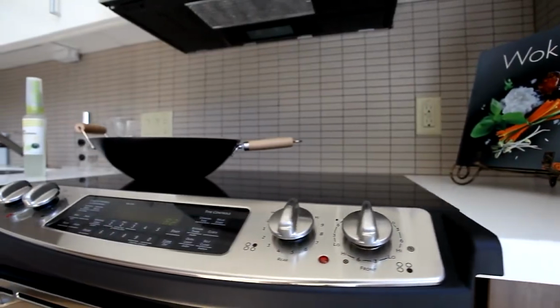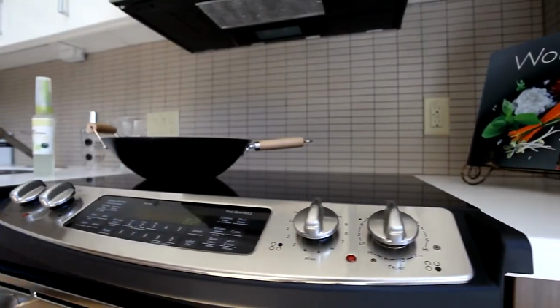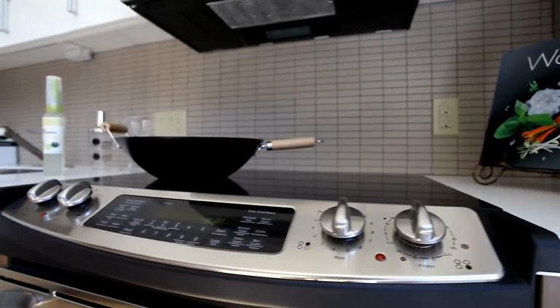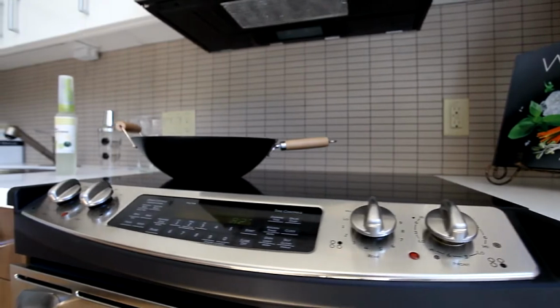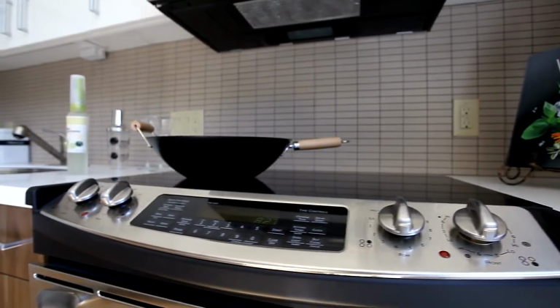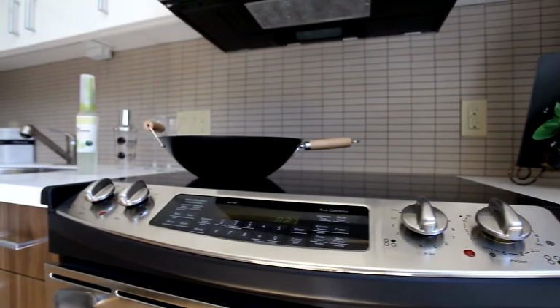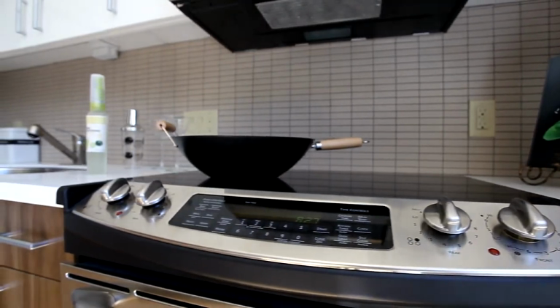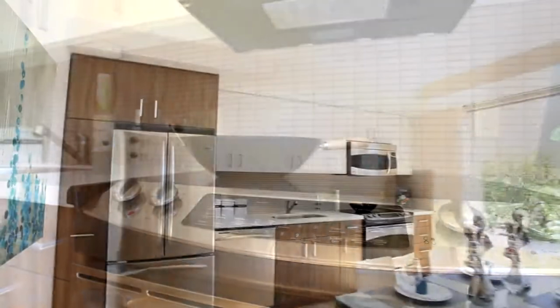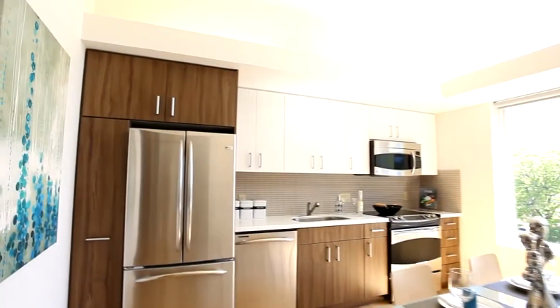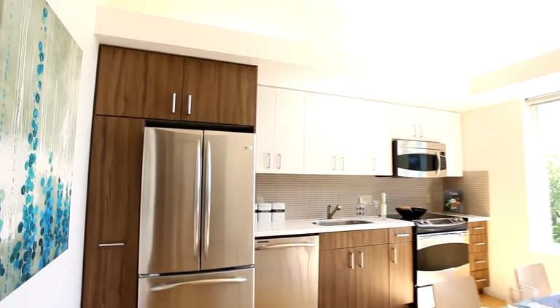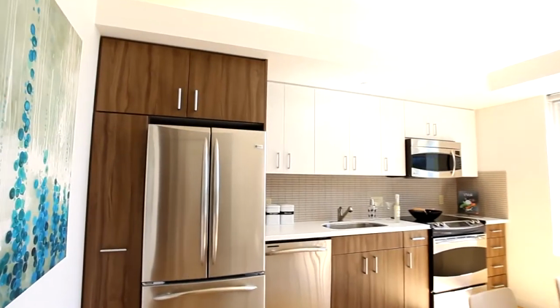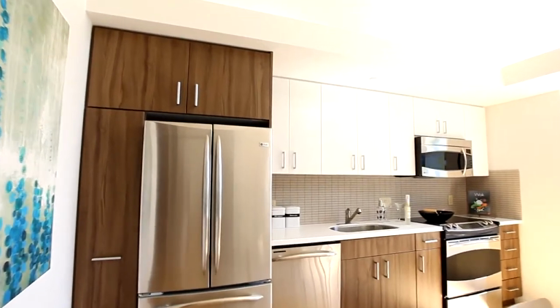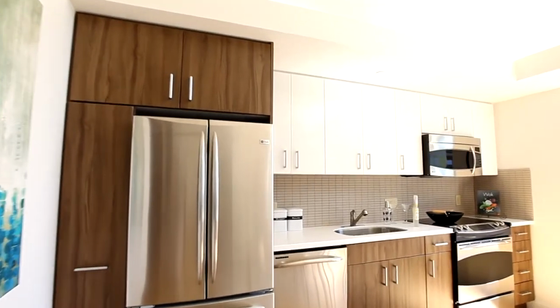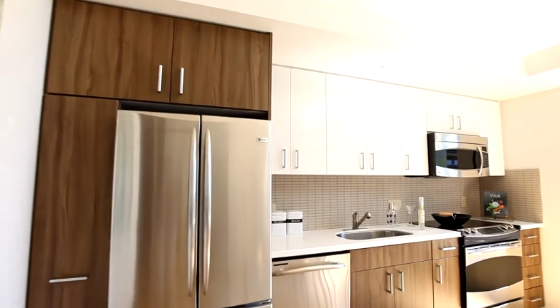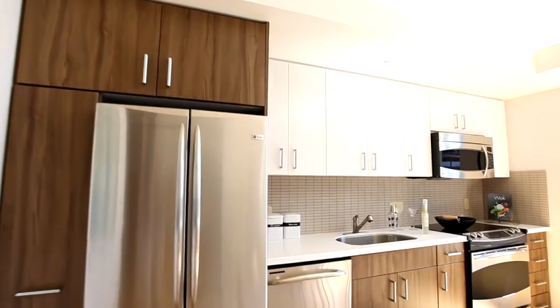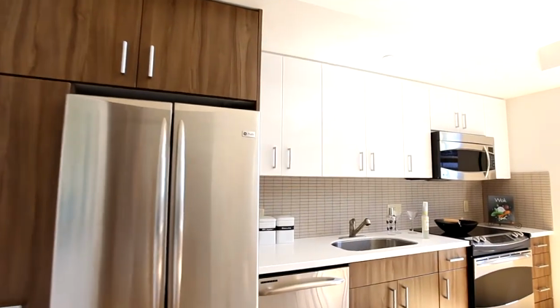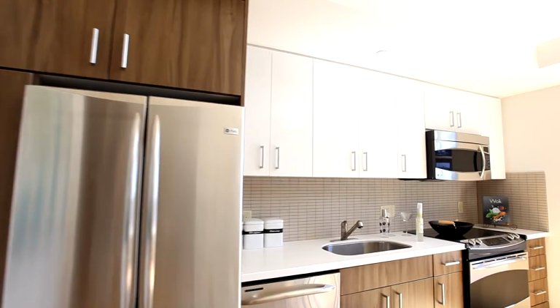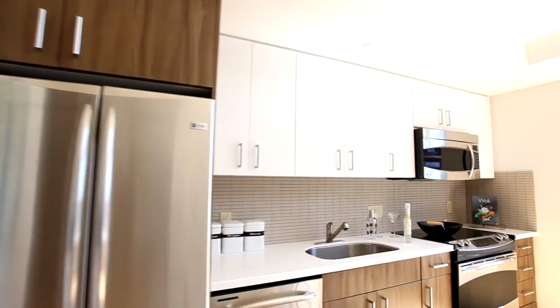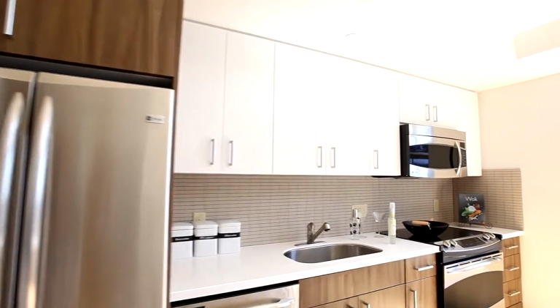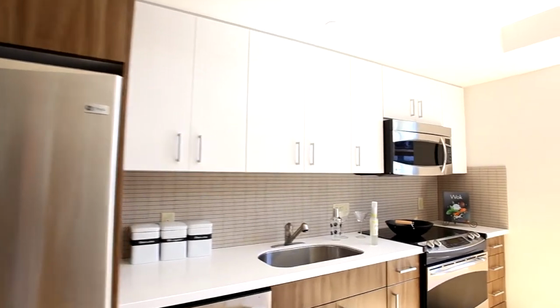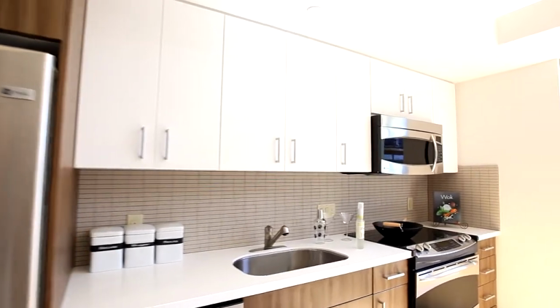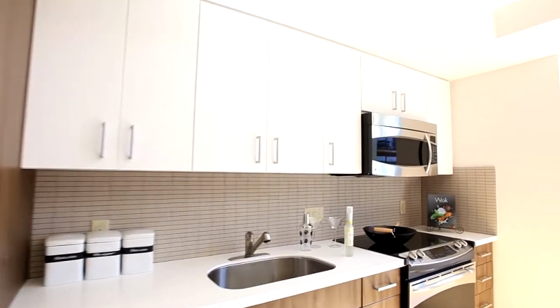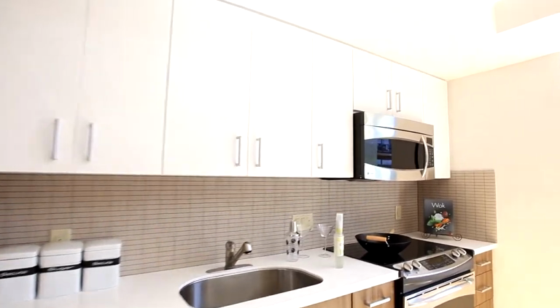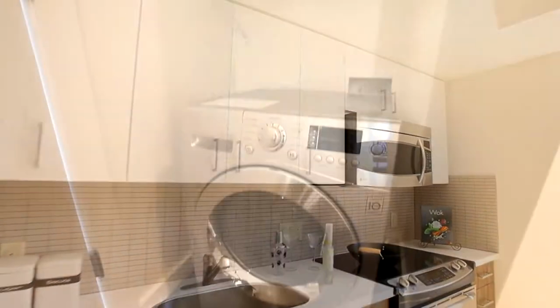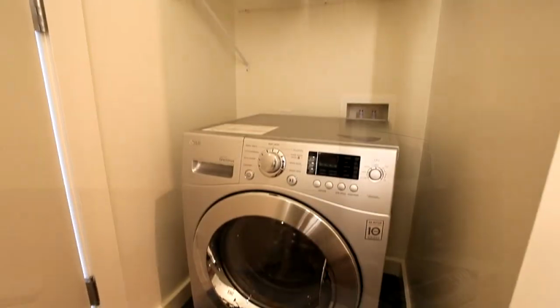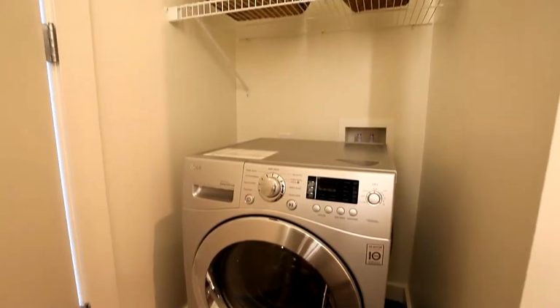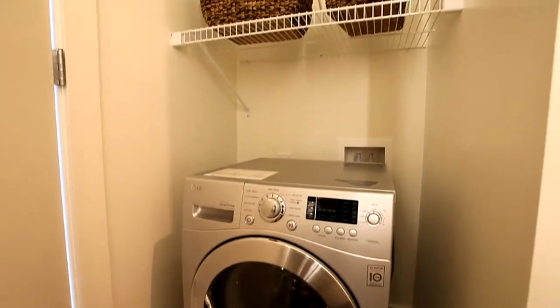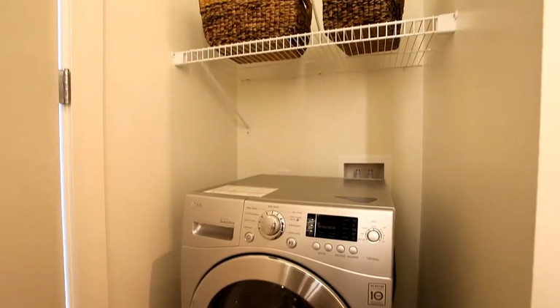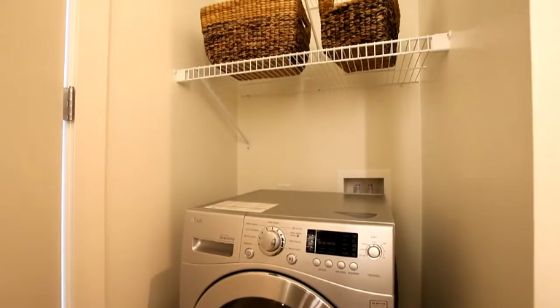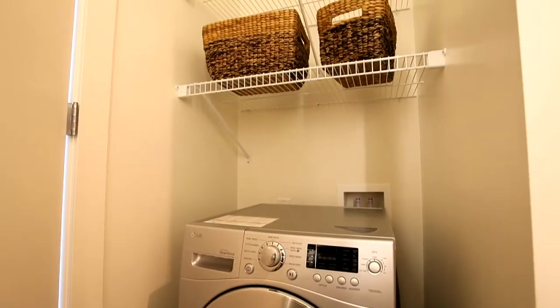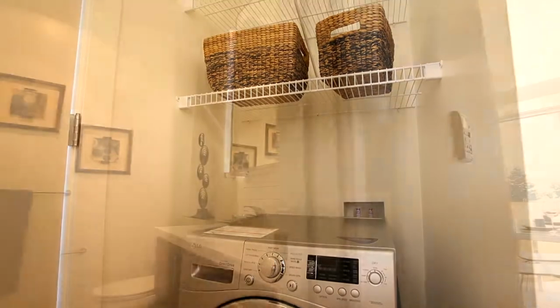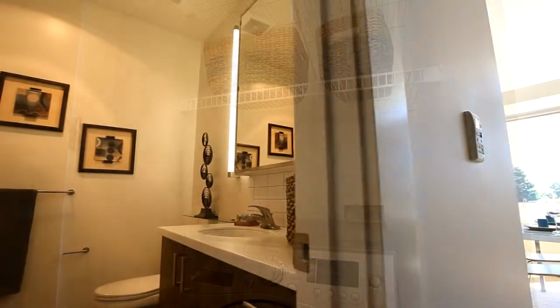Every unit comes with energy-efficient stainless steel appliances, solar hot water heaters, and high efficiency heating and air conditioning systems. You'll also enjoy the convenience of a combination washer and dryer.